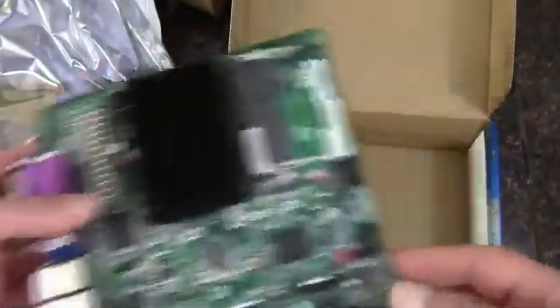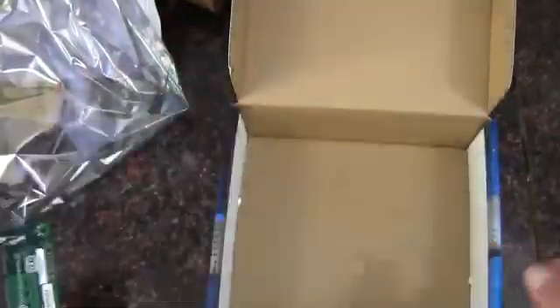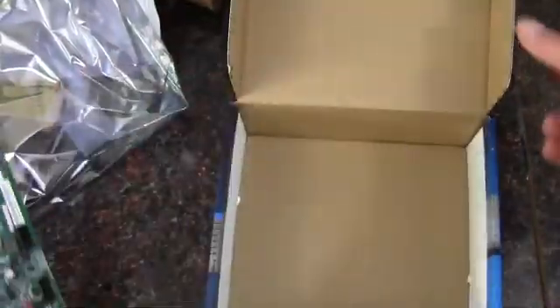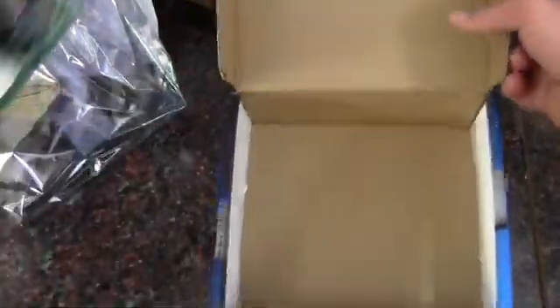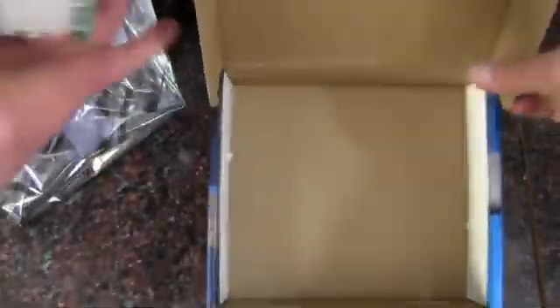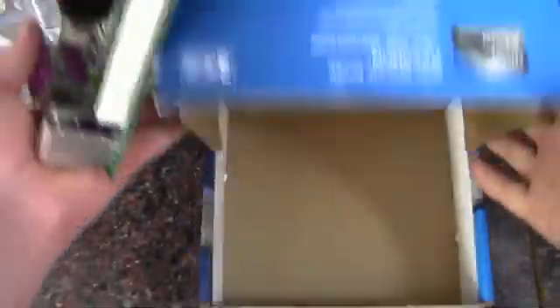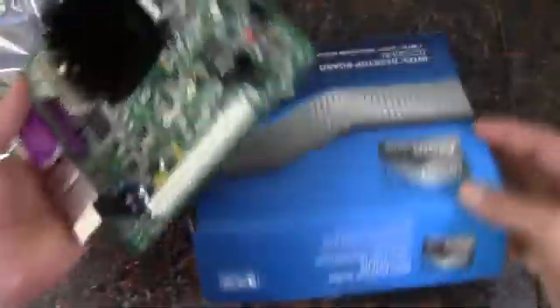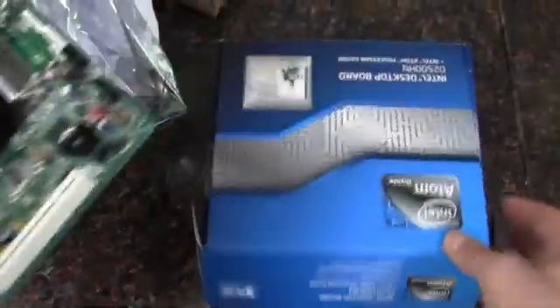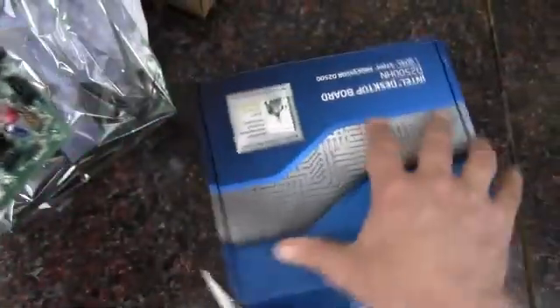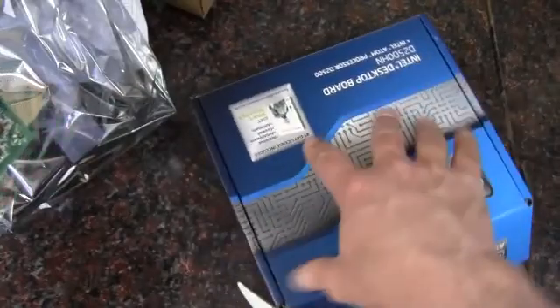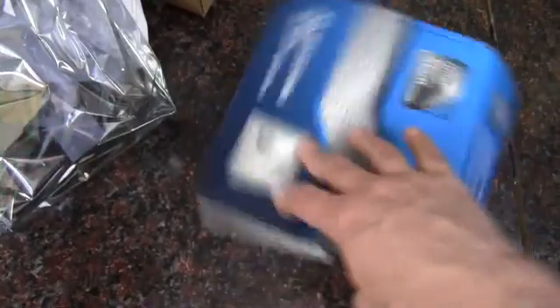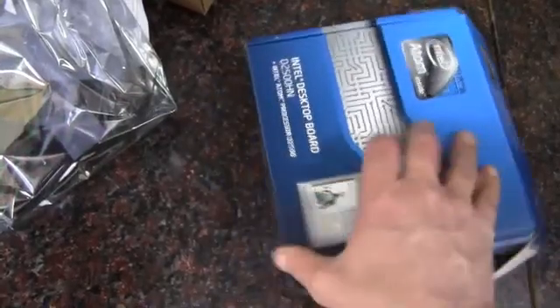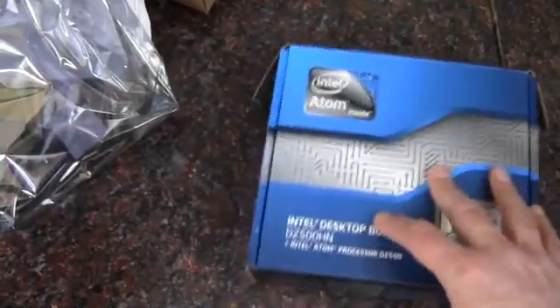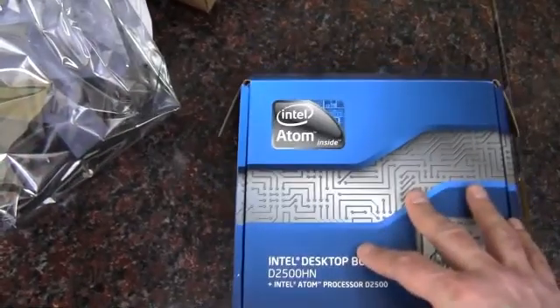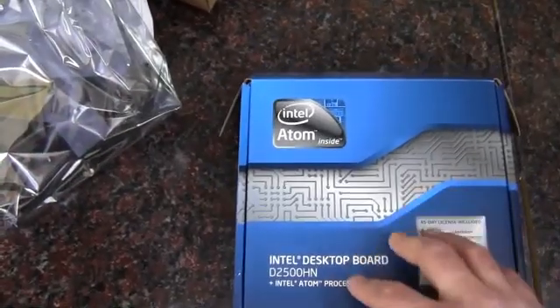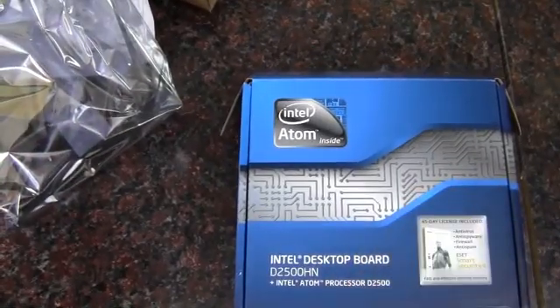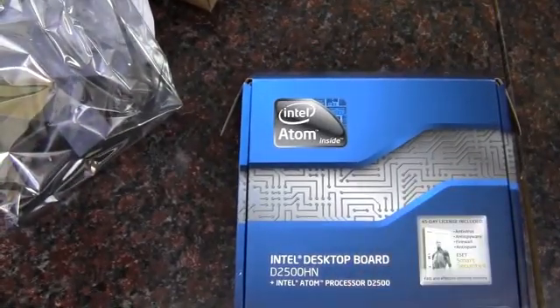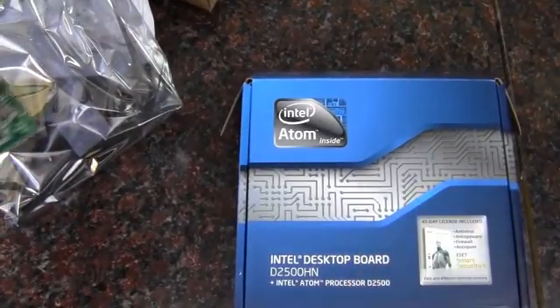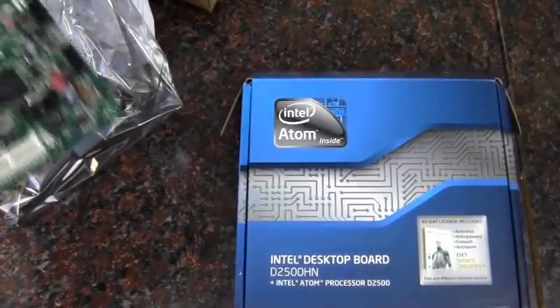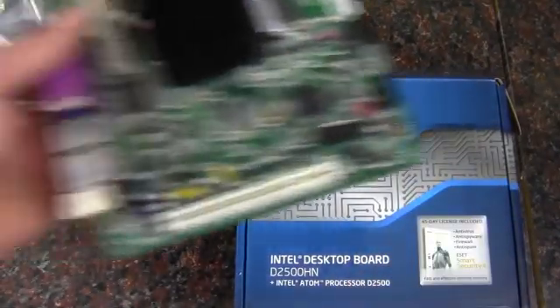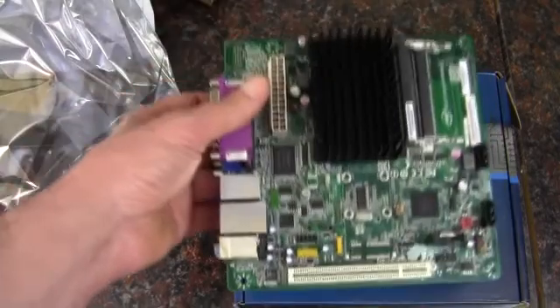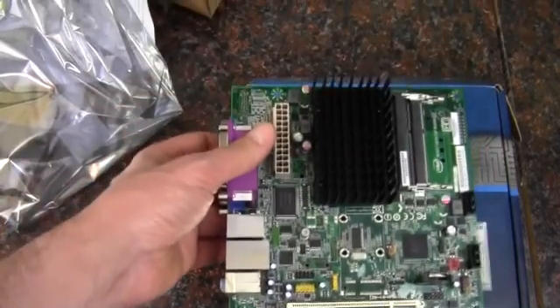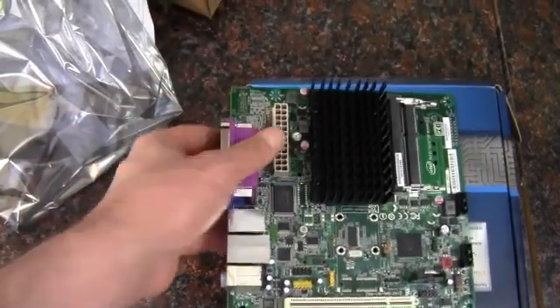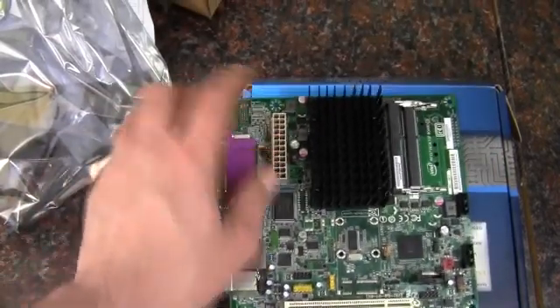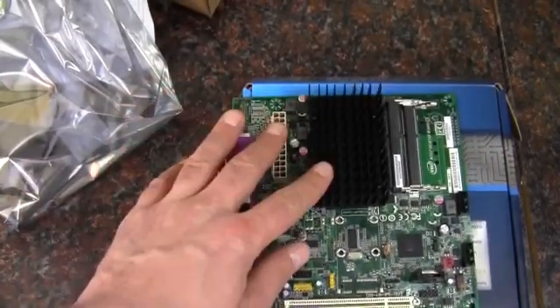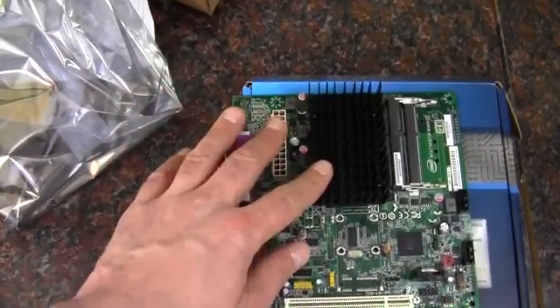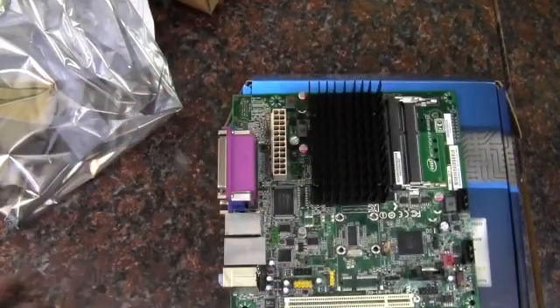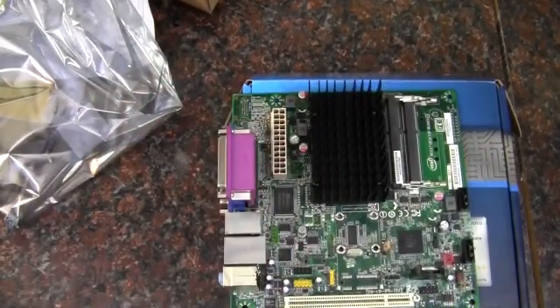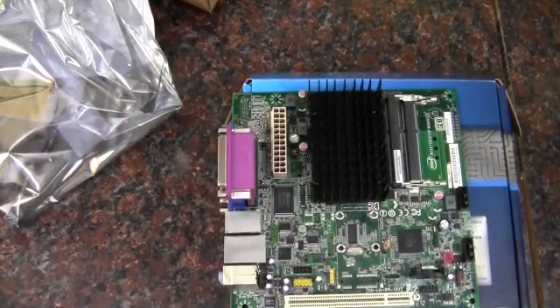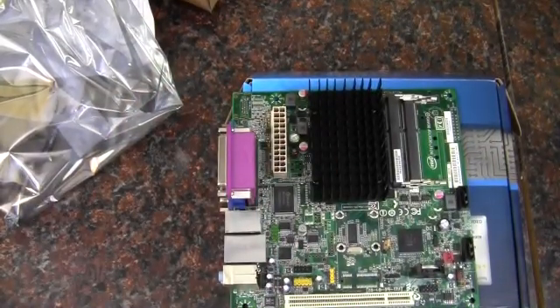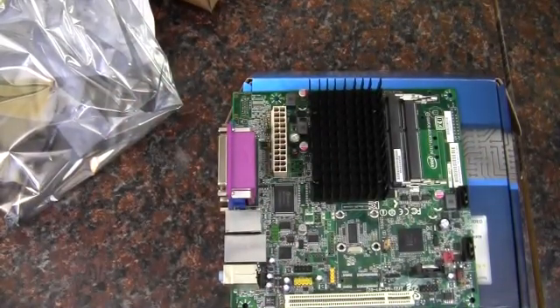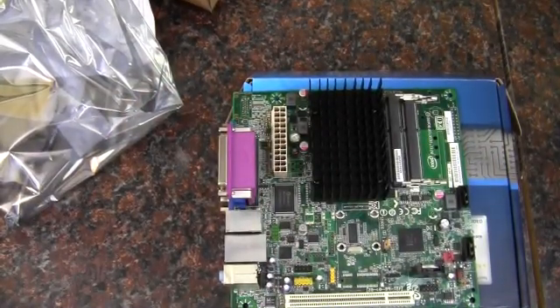So that is a good look at the board. Again, this is the Intel desktop board, the D2500HN, with a built-in Atom processor. As always, thank you for watching.